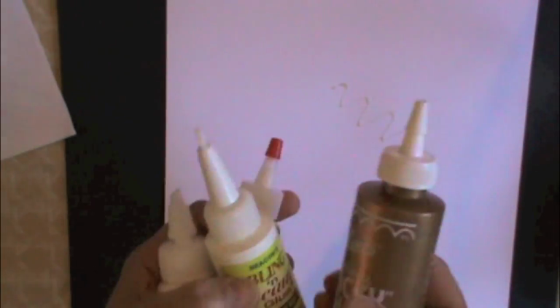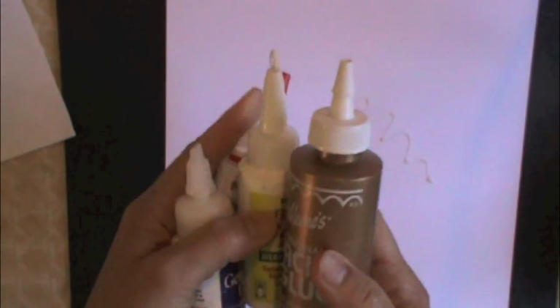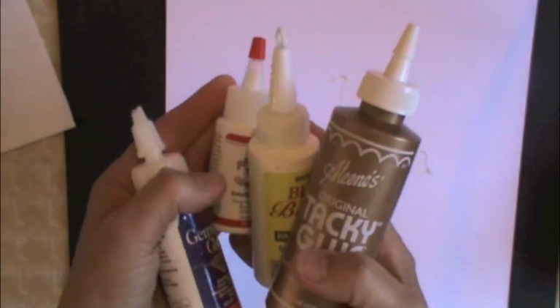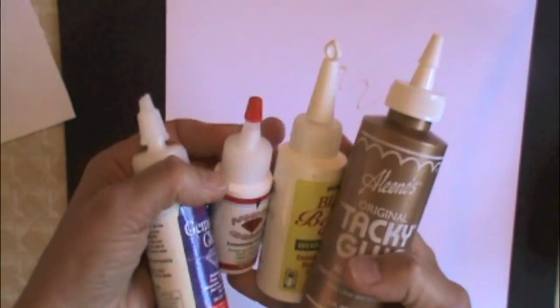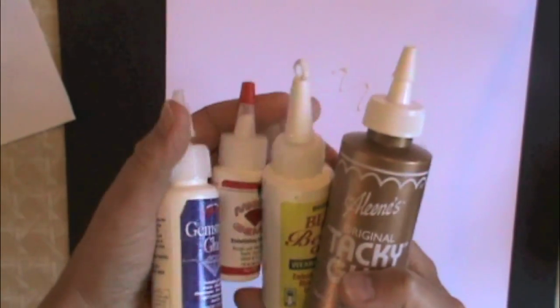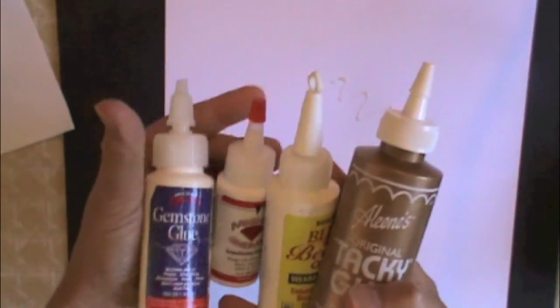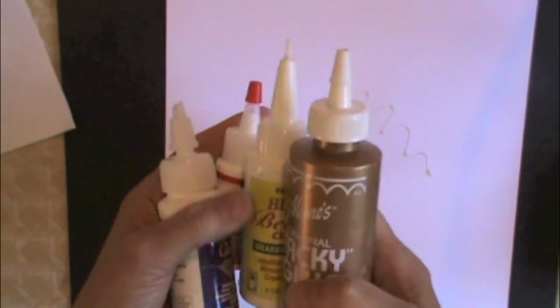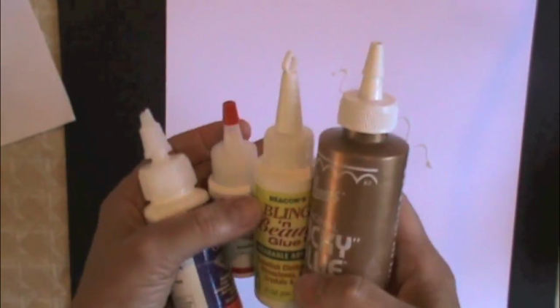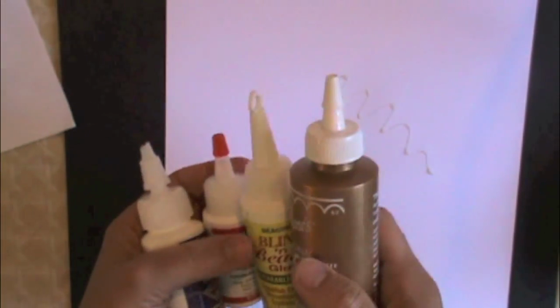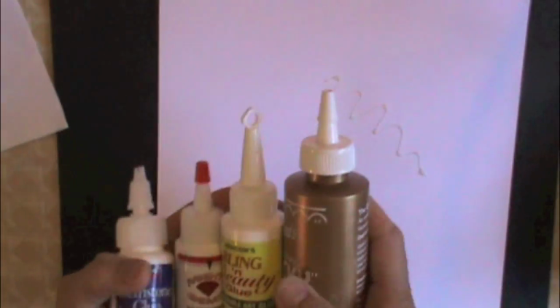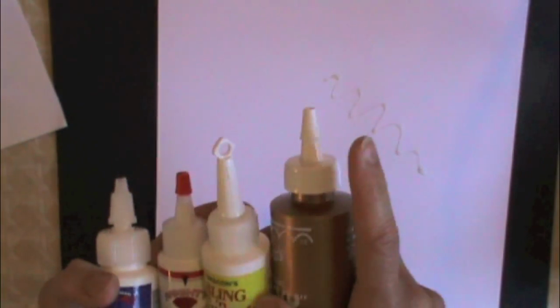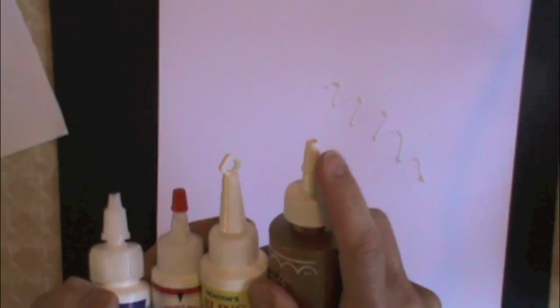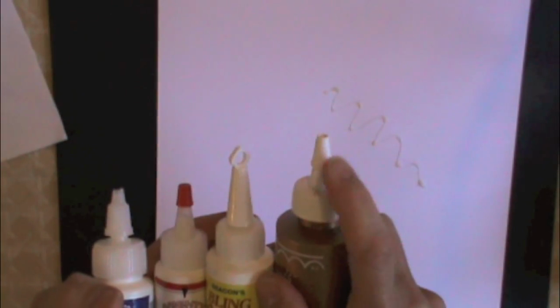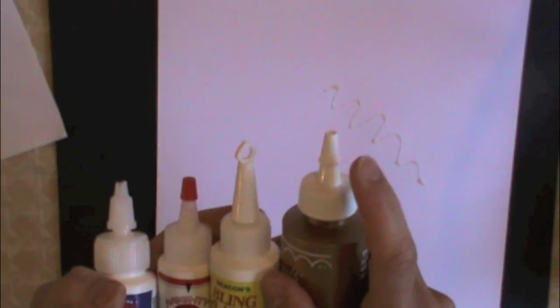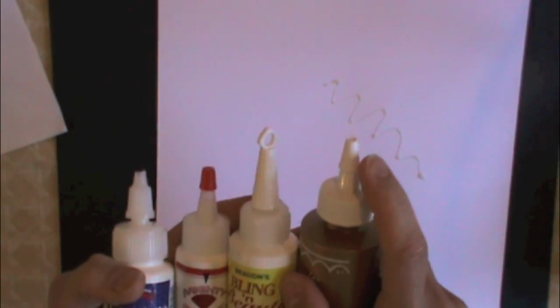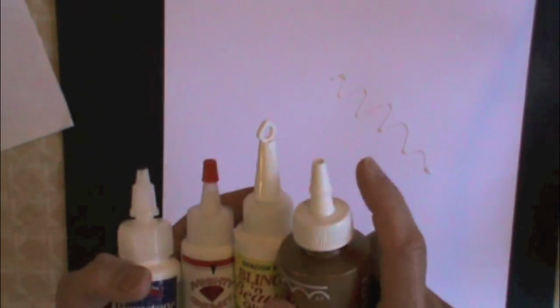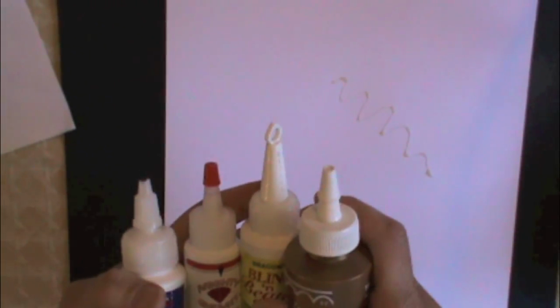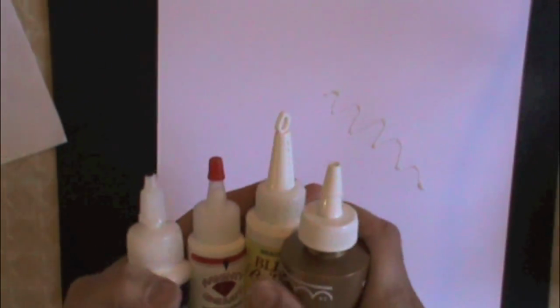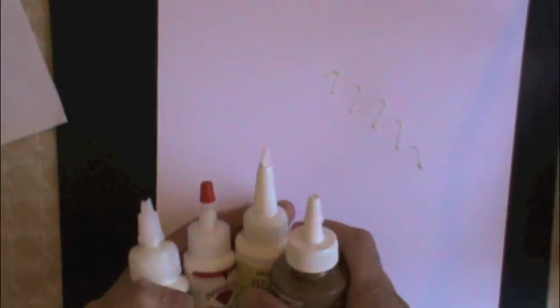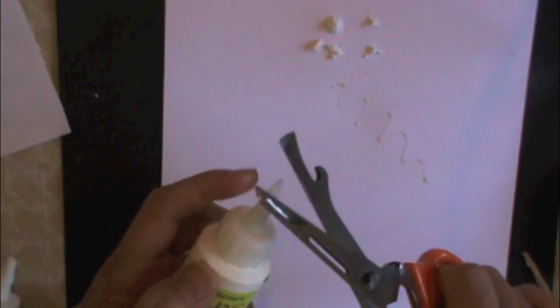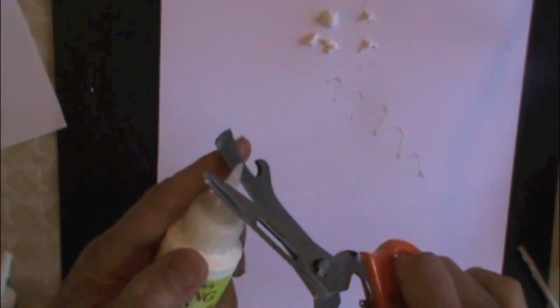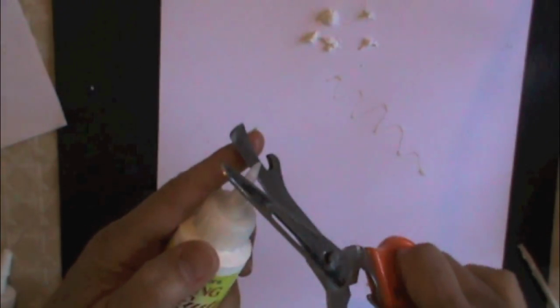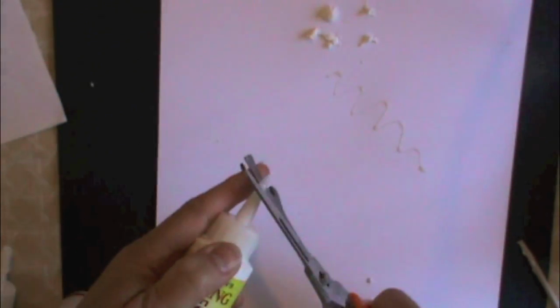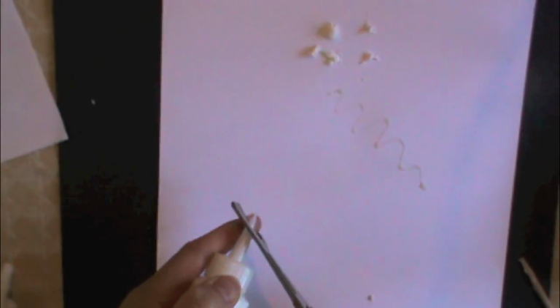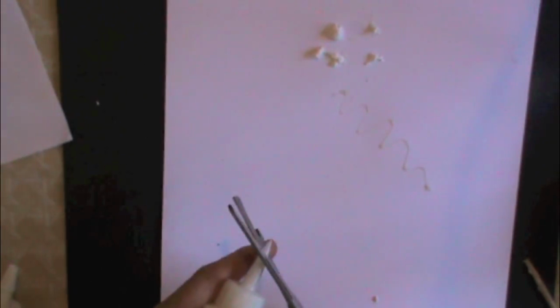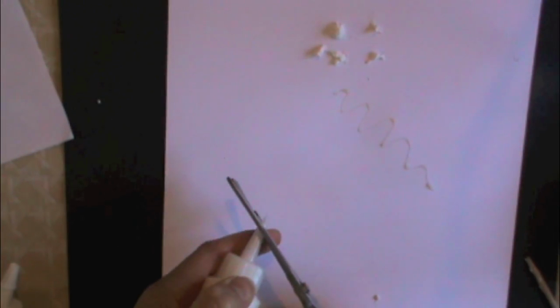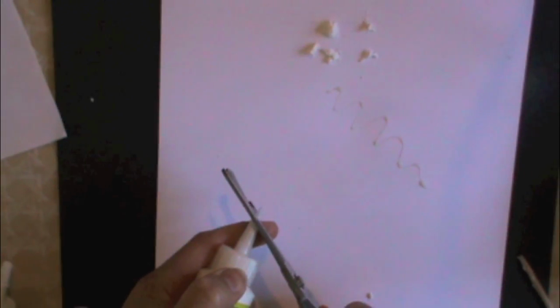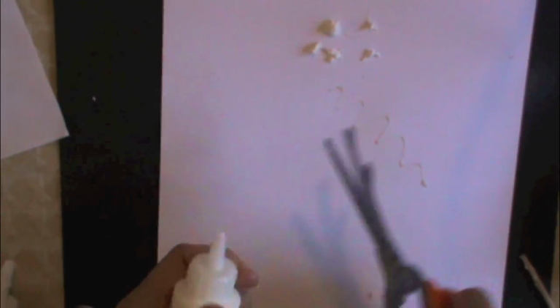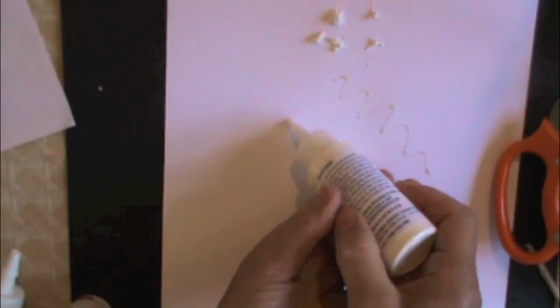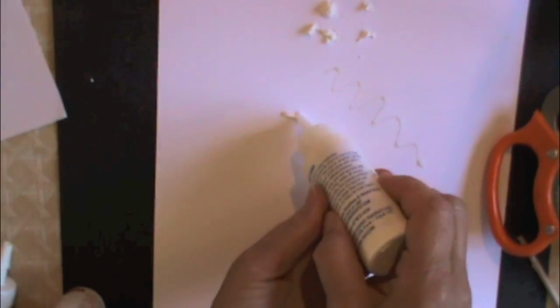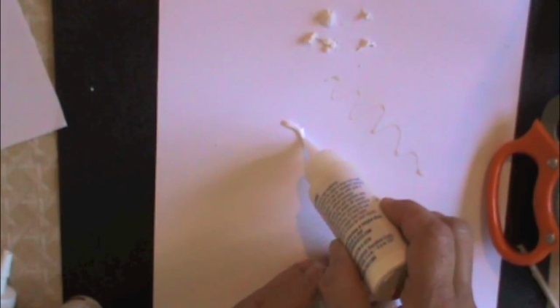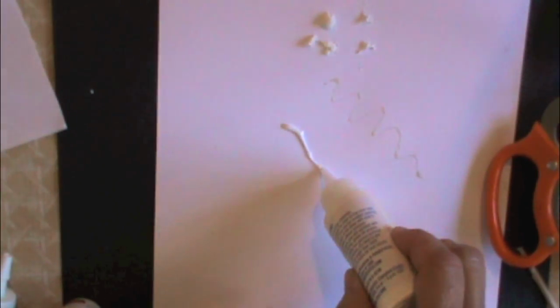Furthermore, you've got adhesives and glazes and other products where caps are really just too fat. On some of them you have to open them and snip them, and you can never get a fine enough stream.